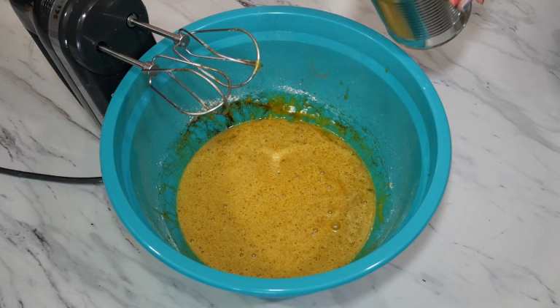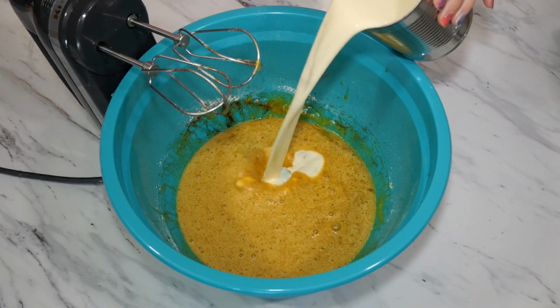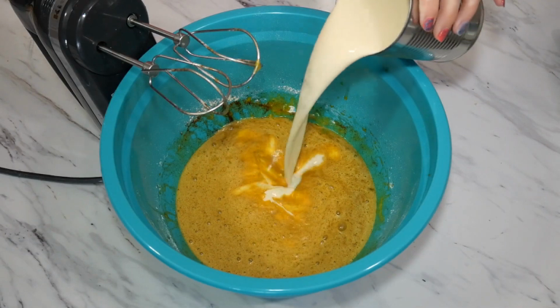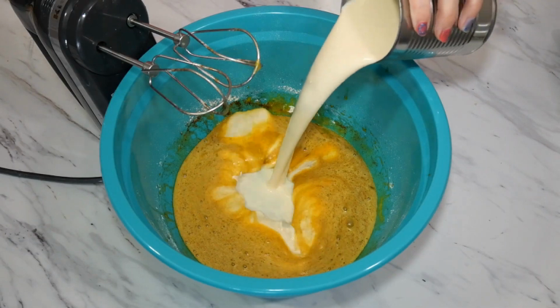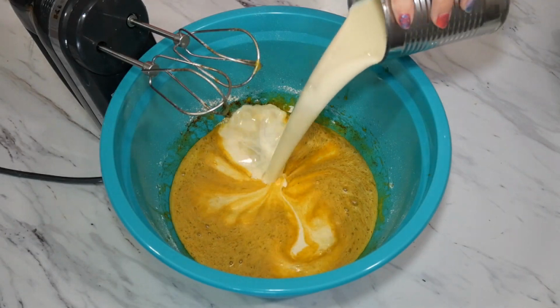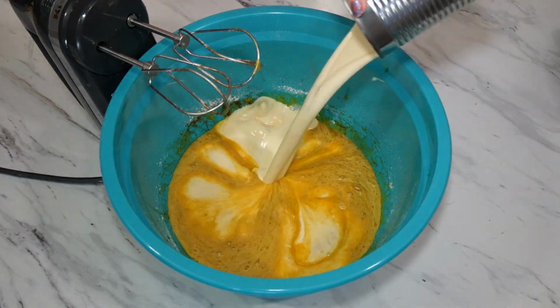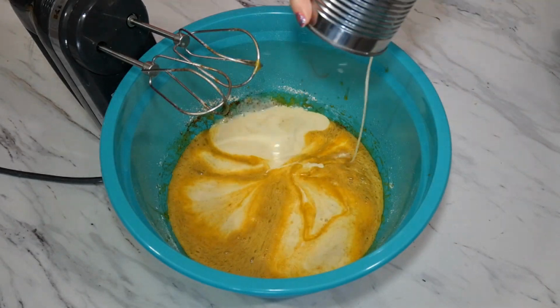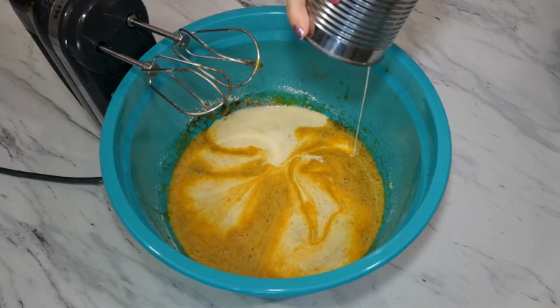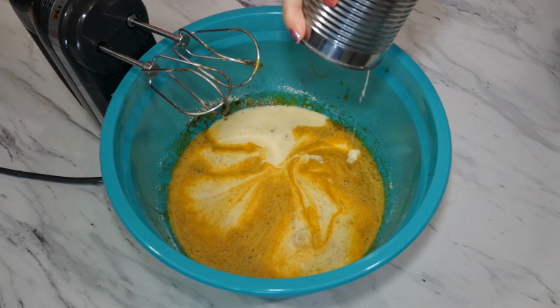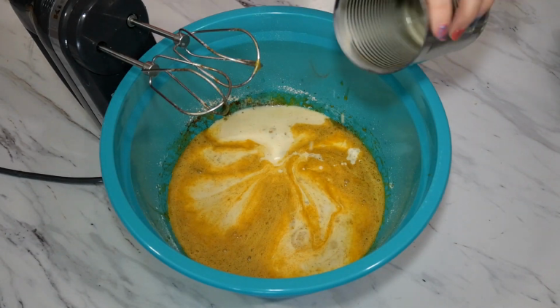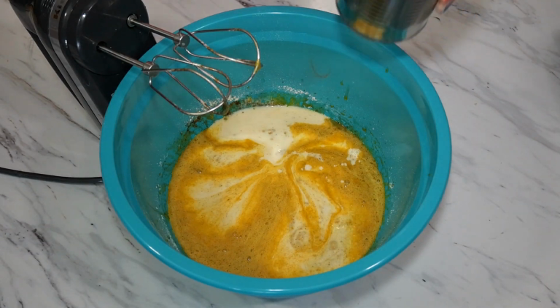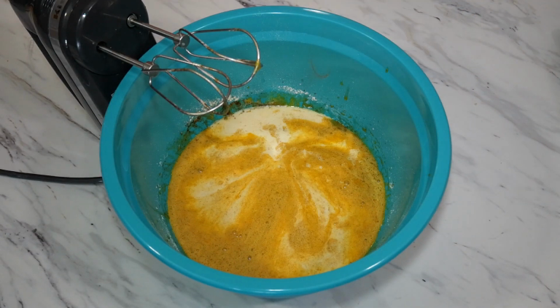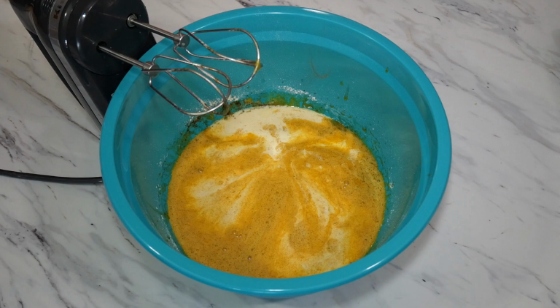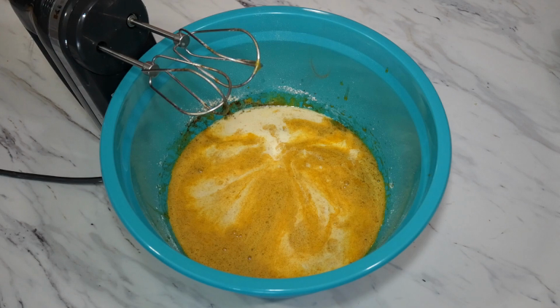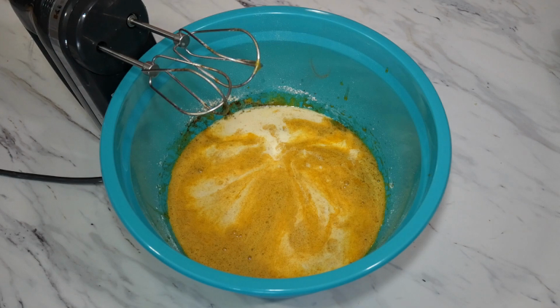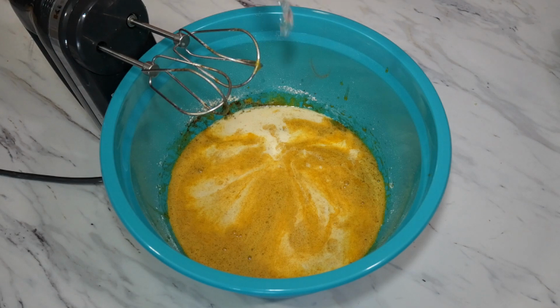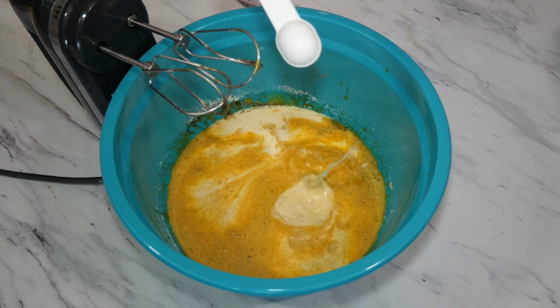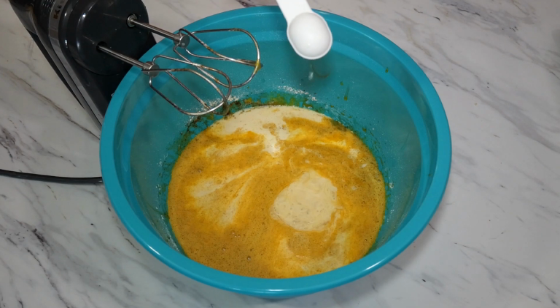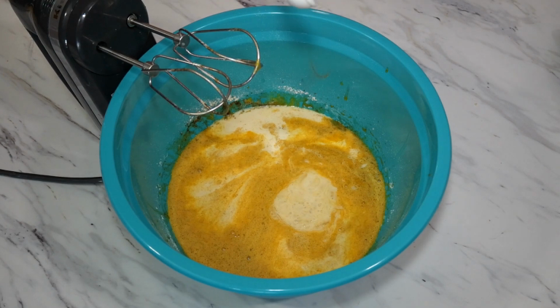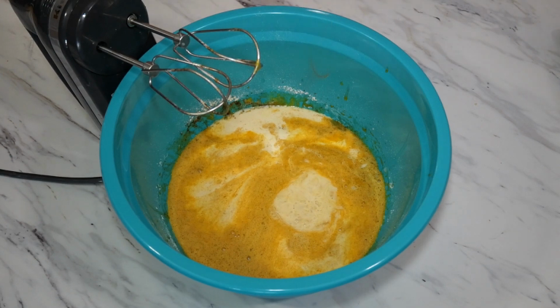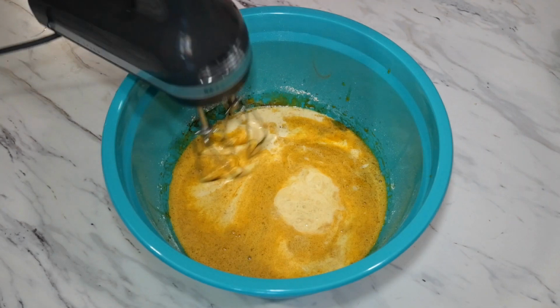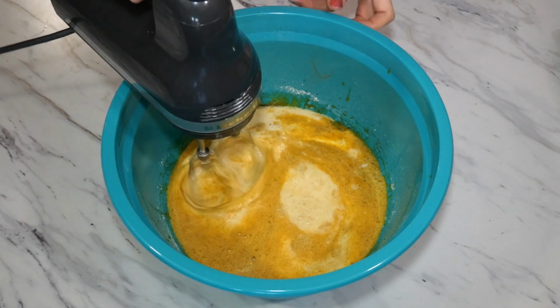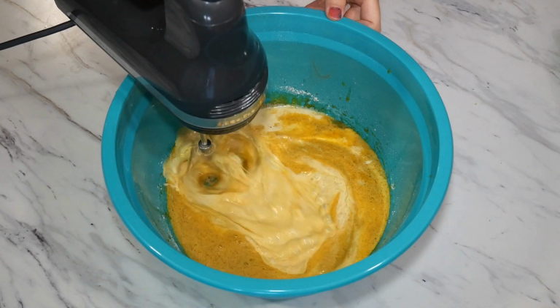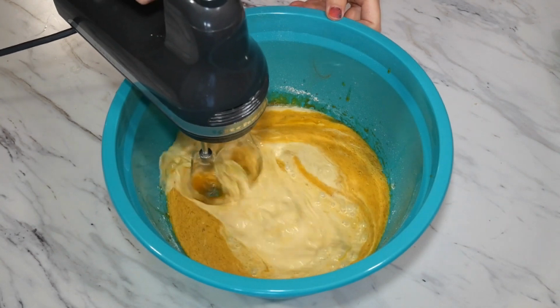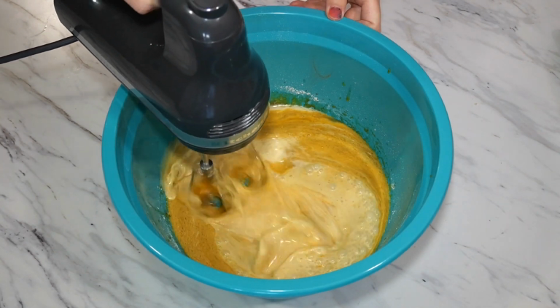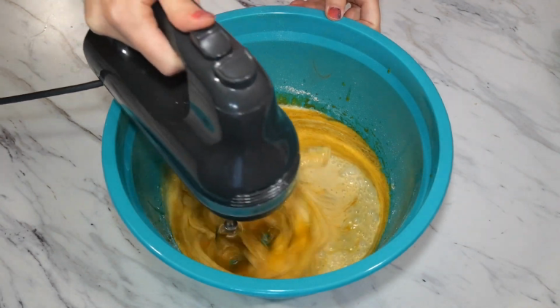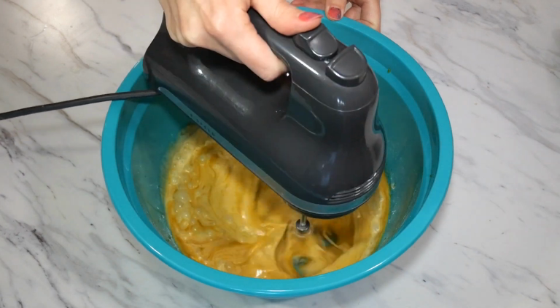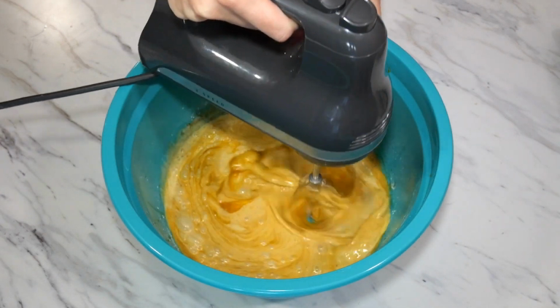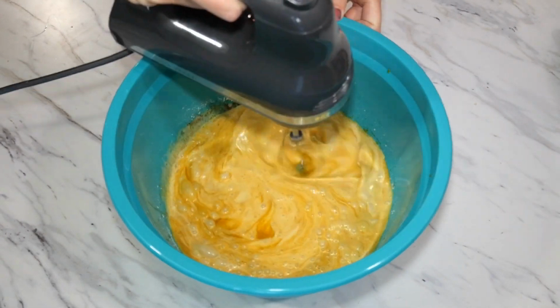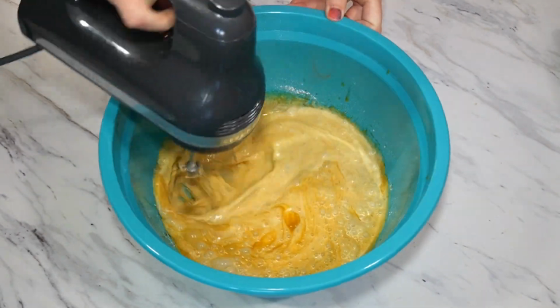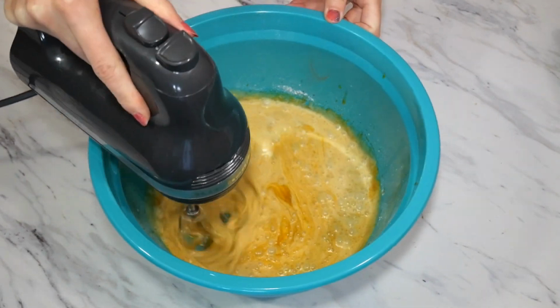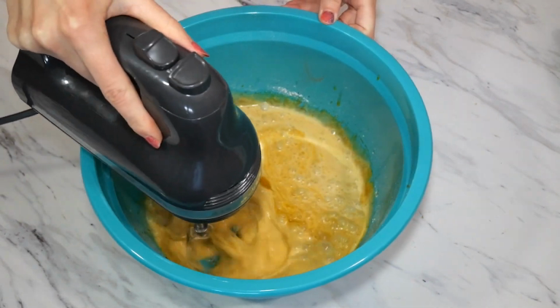Next we are going to add a 12 ounce can of evaporated milk and one teaspoon of rum extract. Then mix your ingredients together on high speed again for about another 30 seconds.